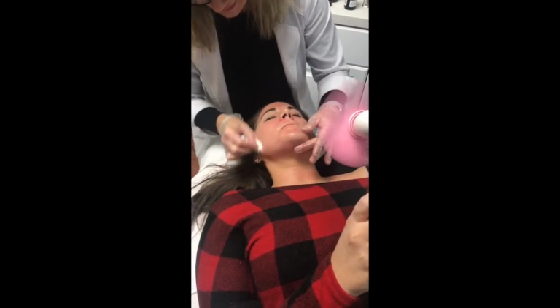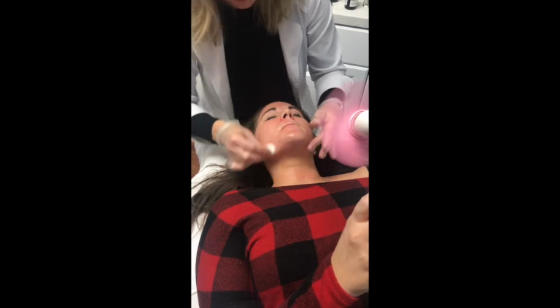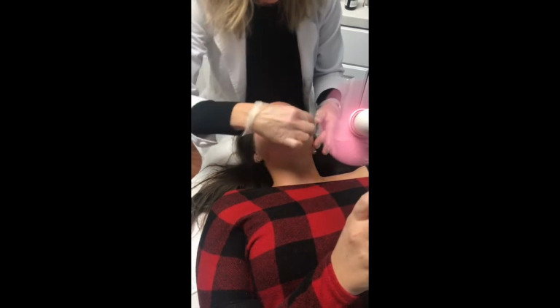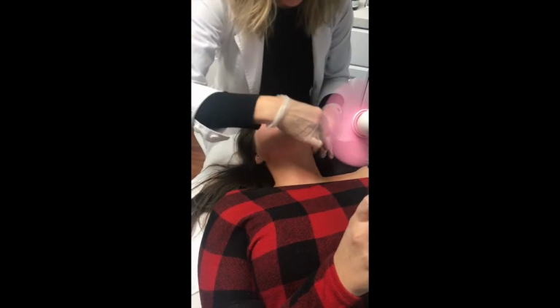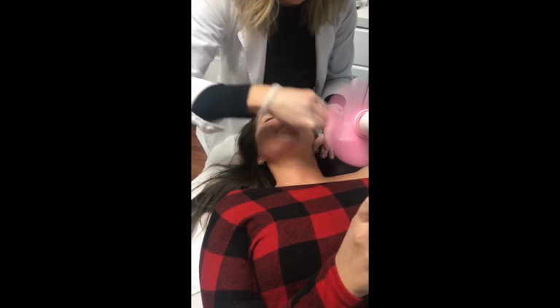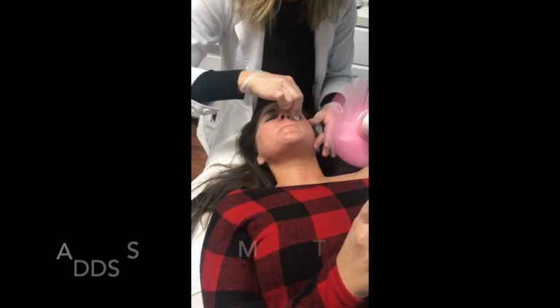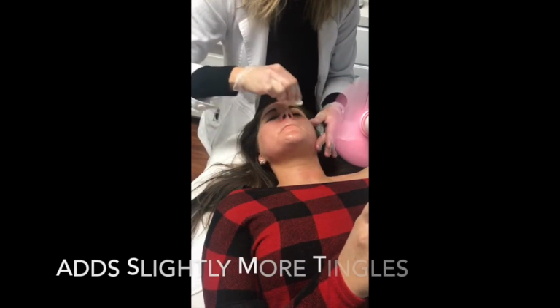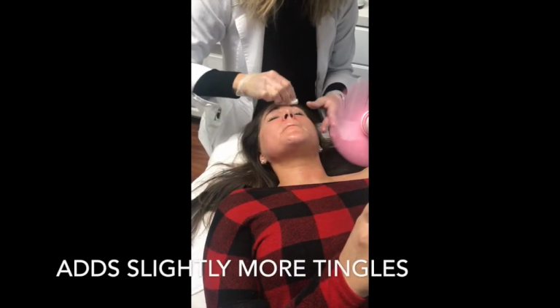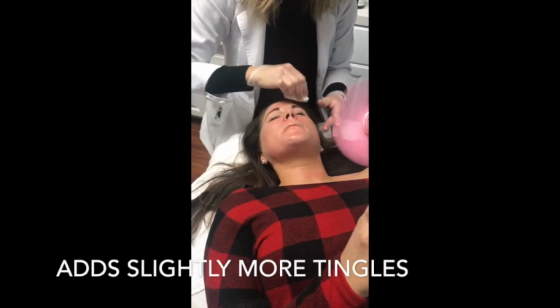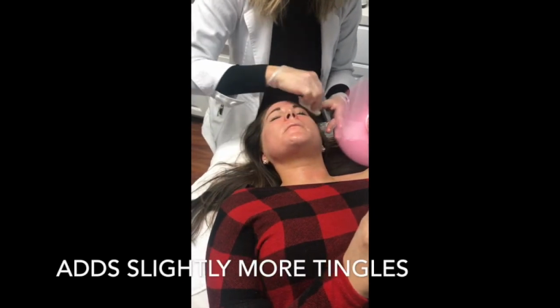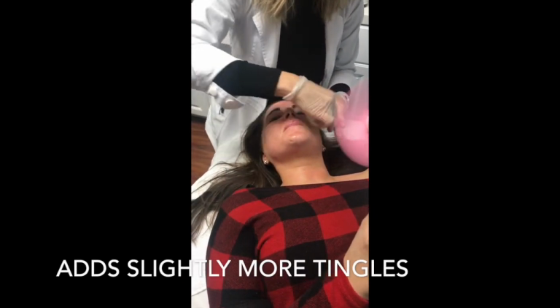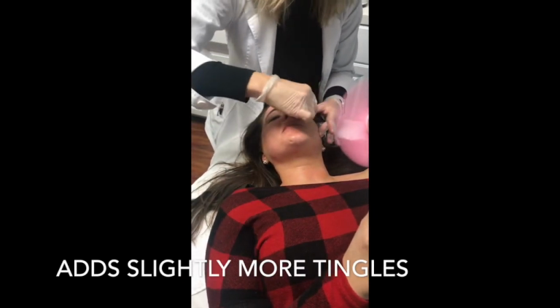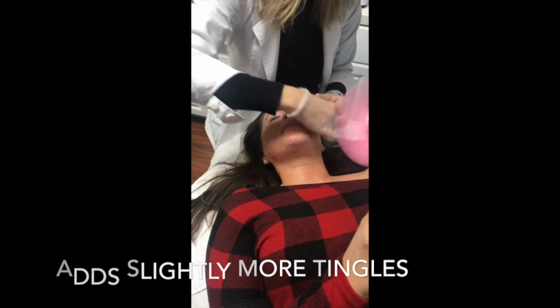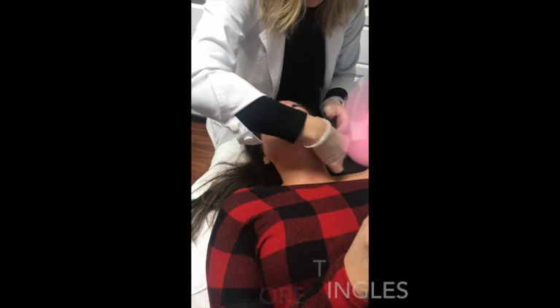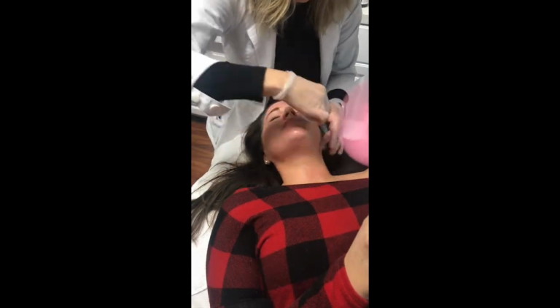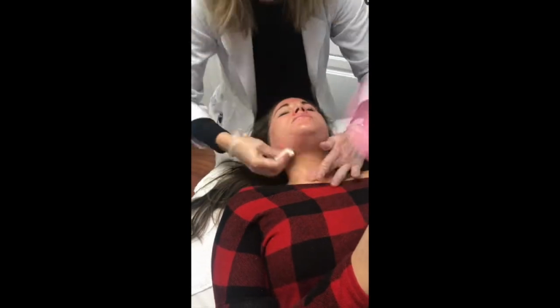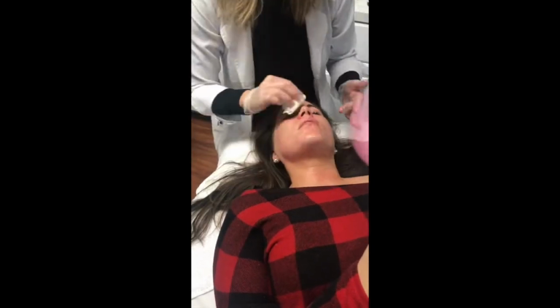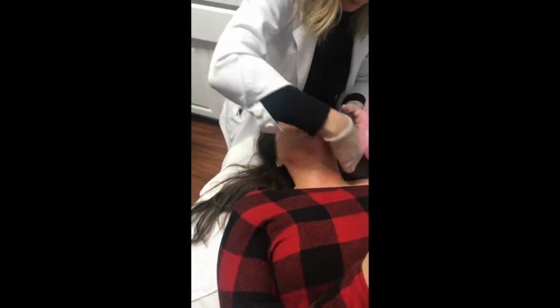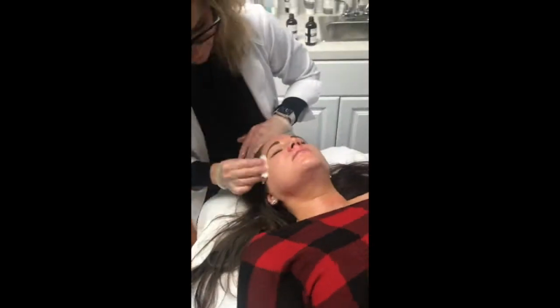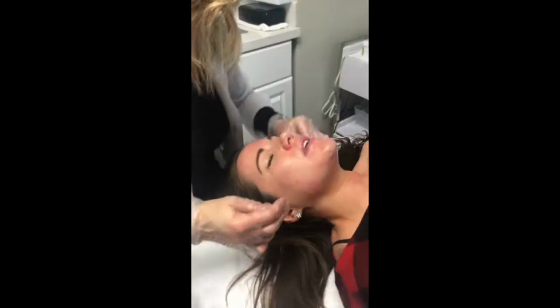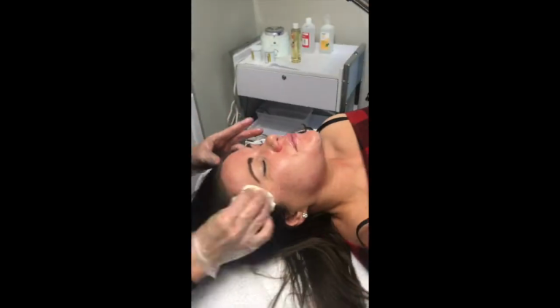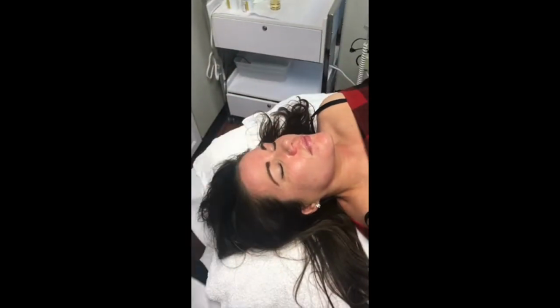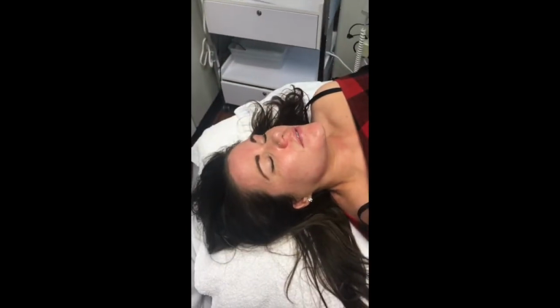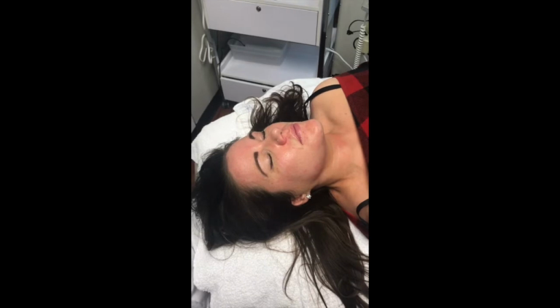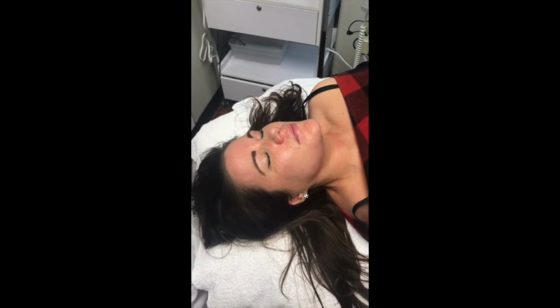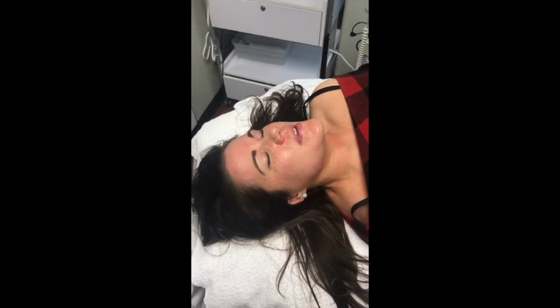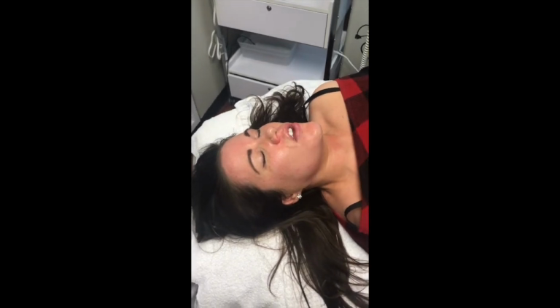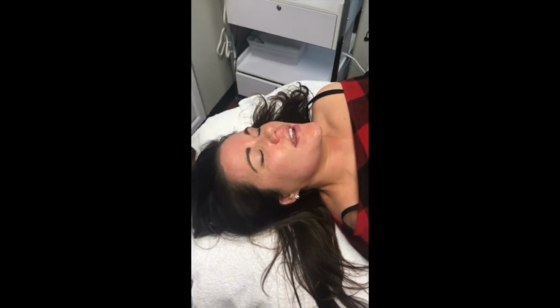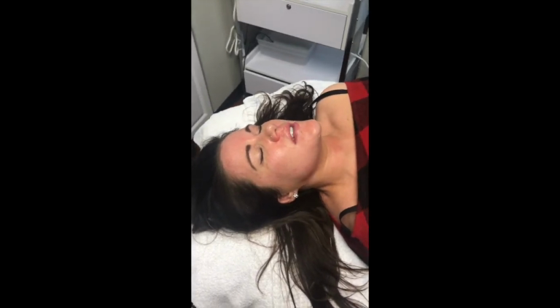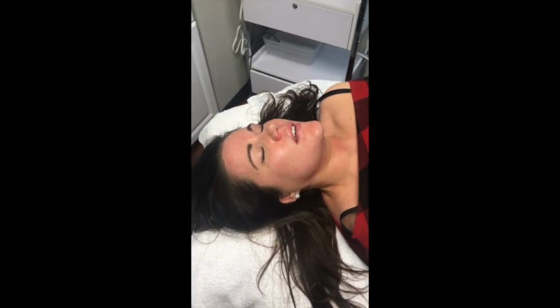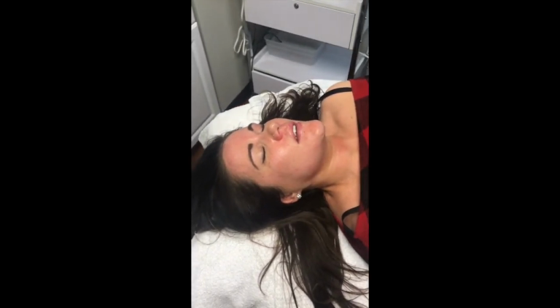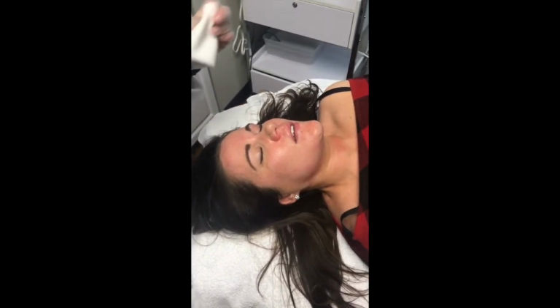Her numbers are going to go up slightly, but overall she's never going to say she's a ten. How does my skin look right now? You're a little erythemic.